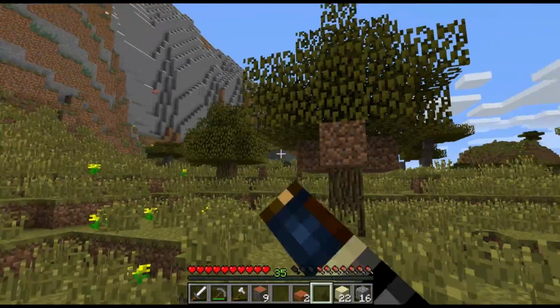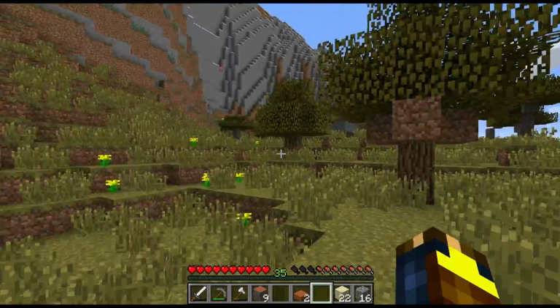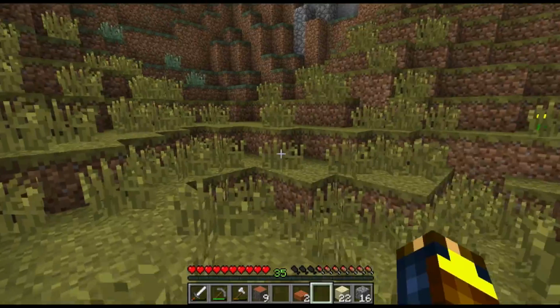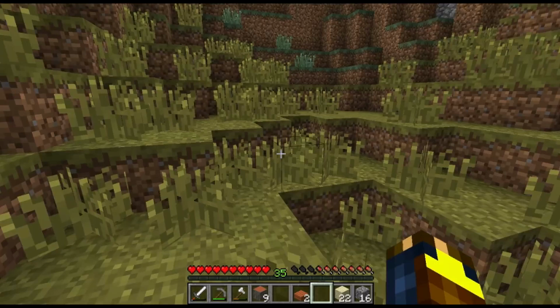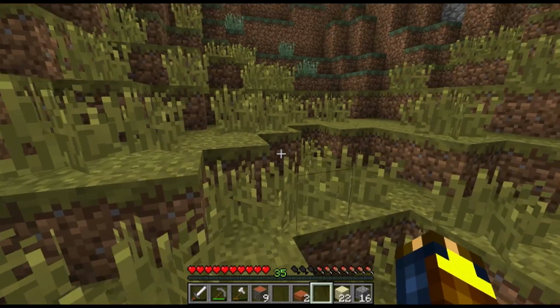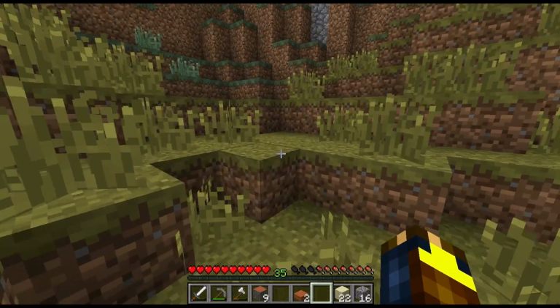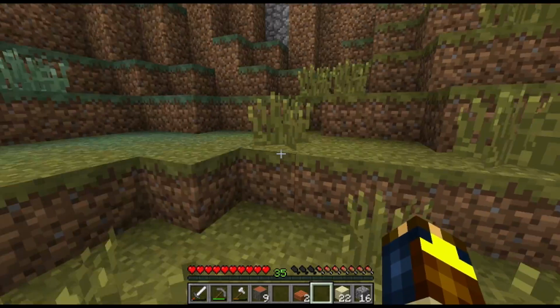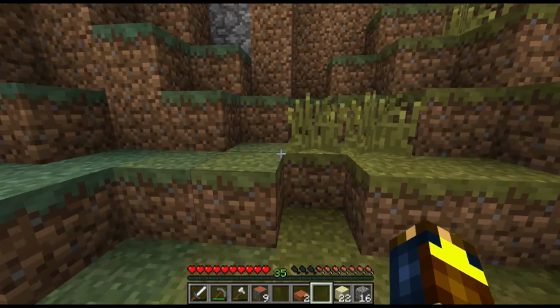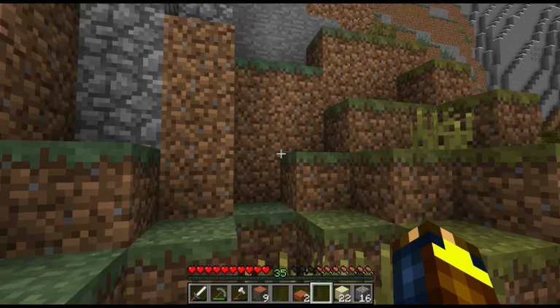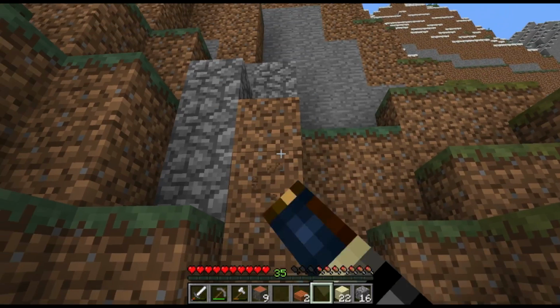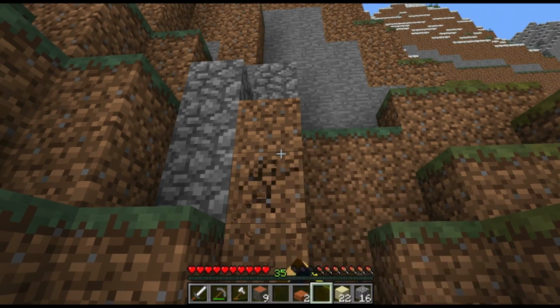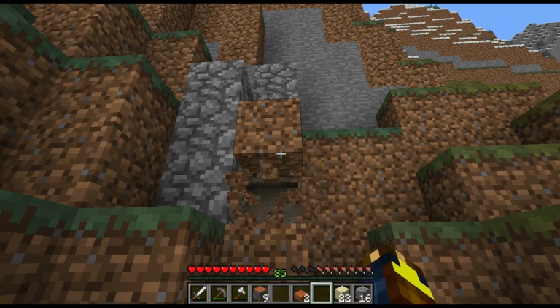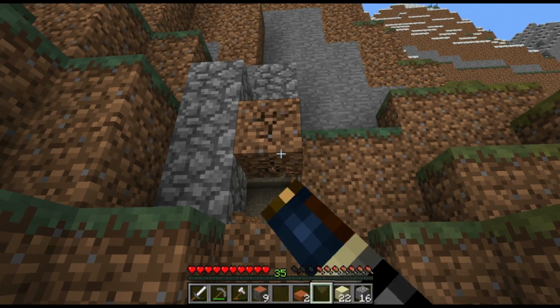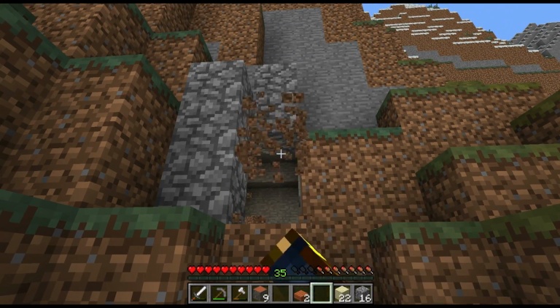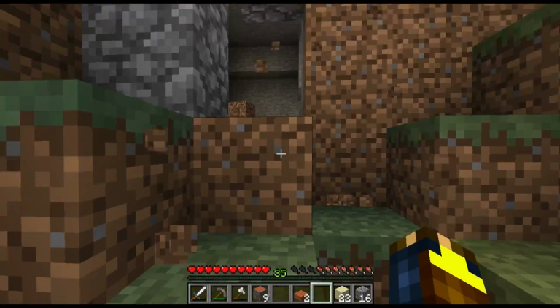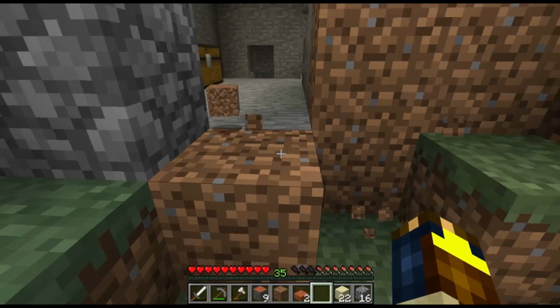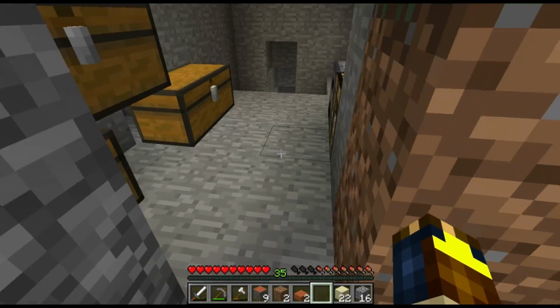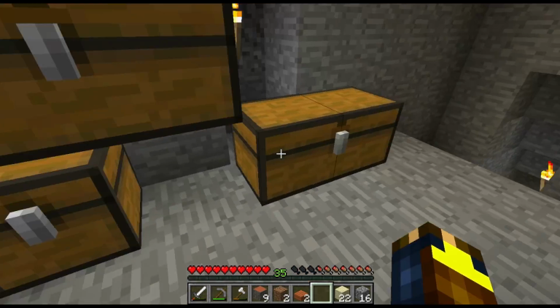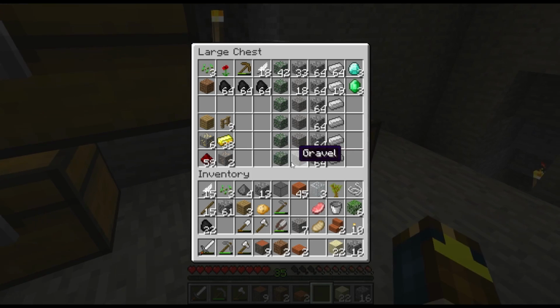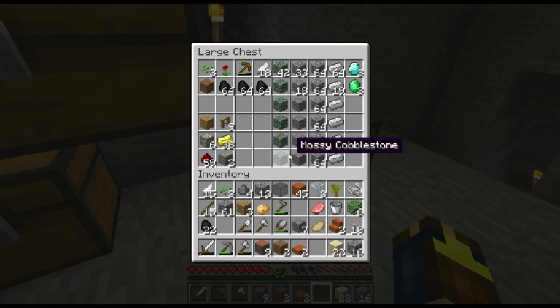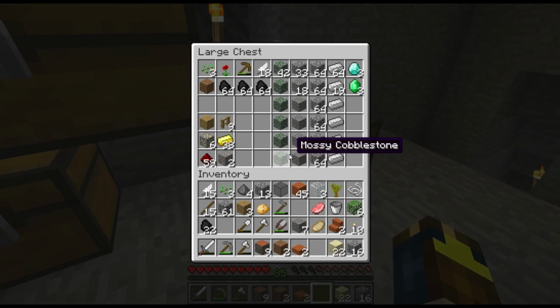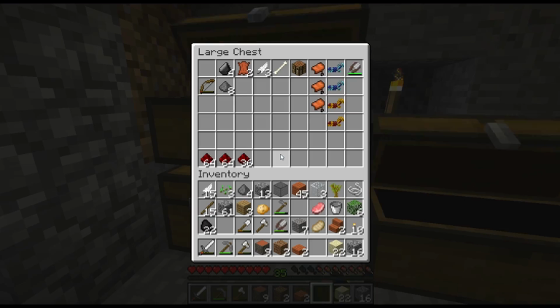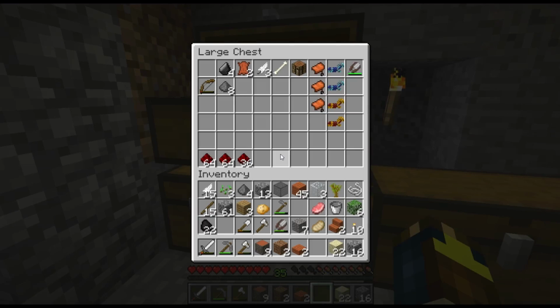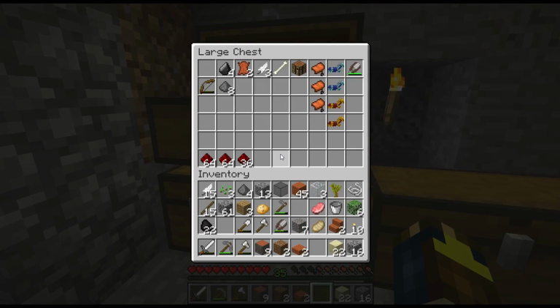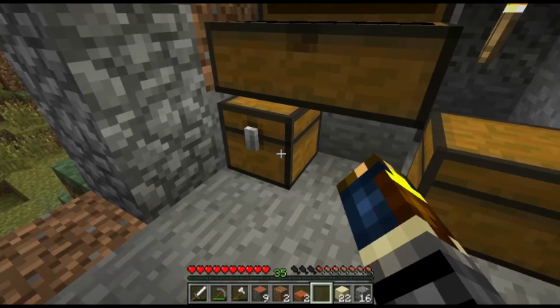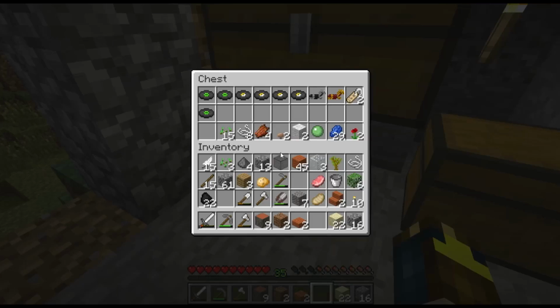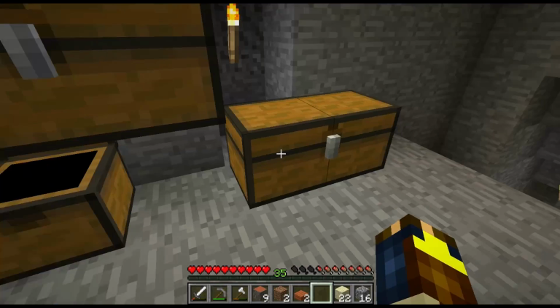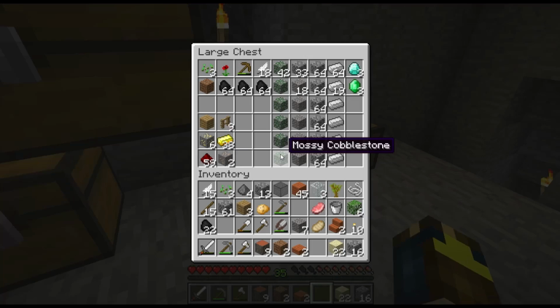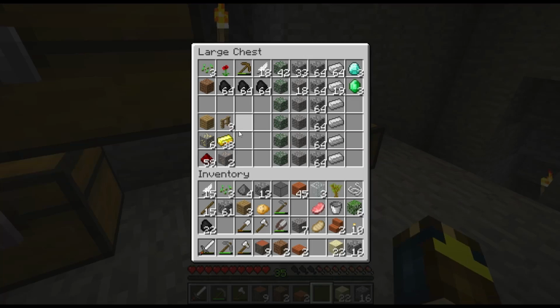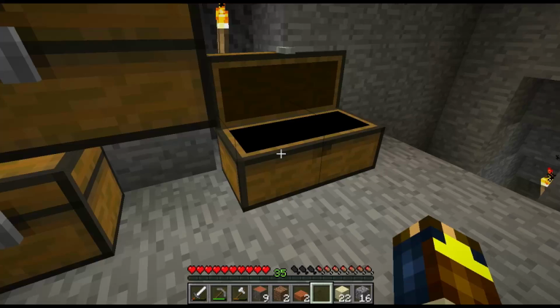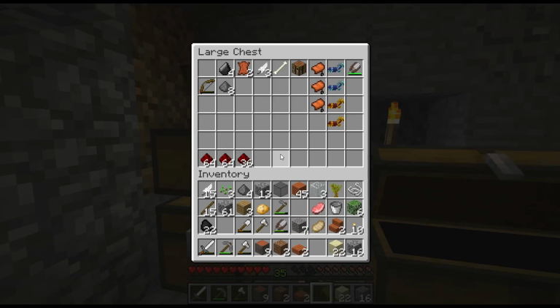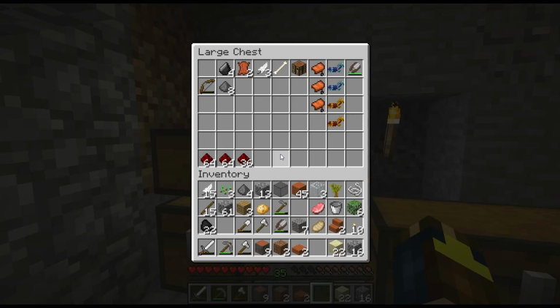An Enderman came and I looked at him and tried to kill him, but he went away — like the wimp he was. He didn't want to face me.